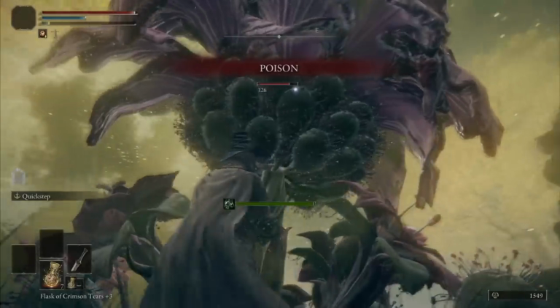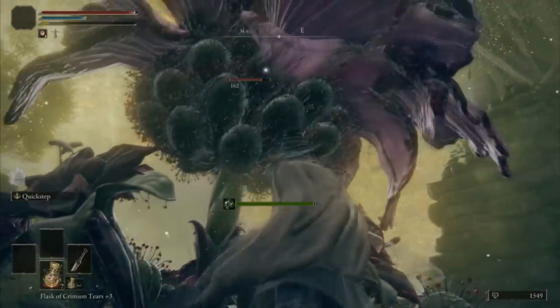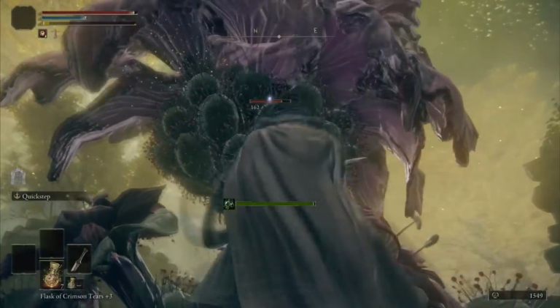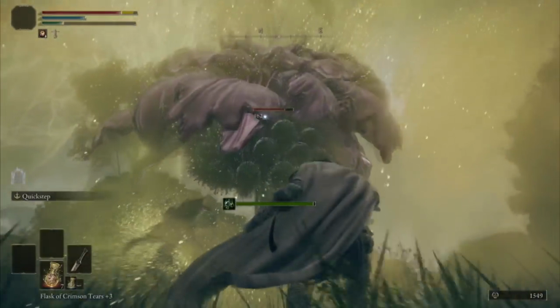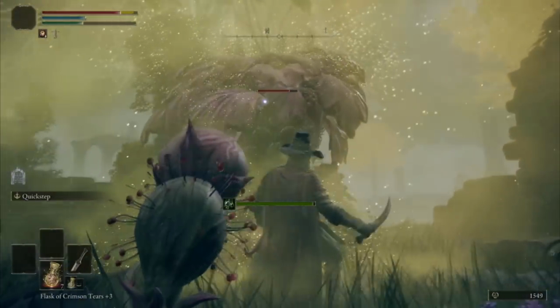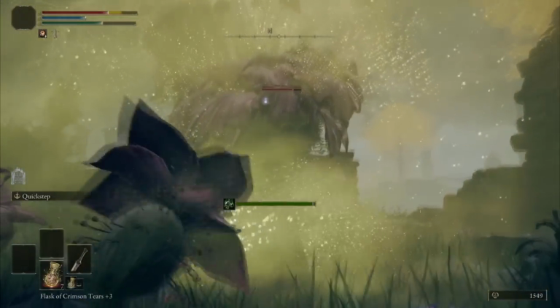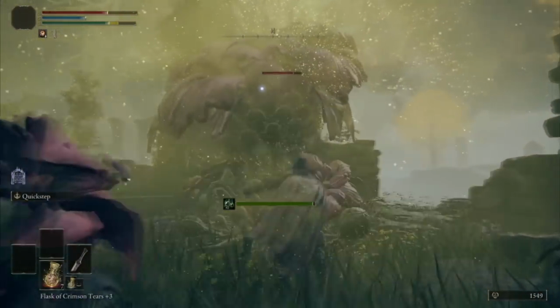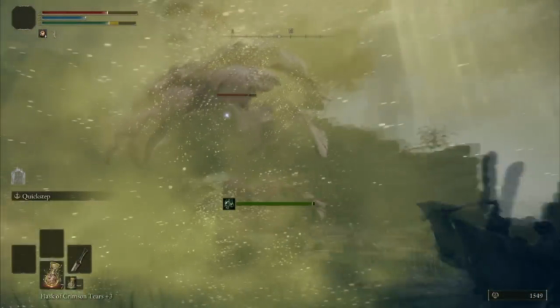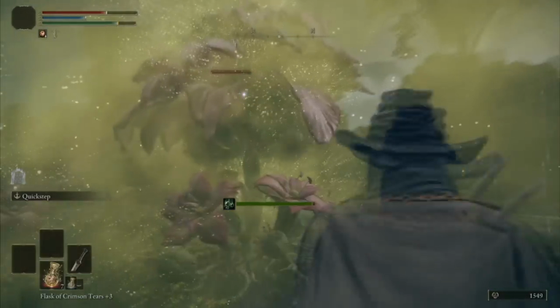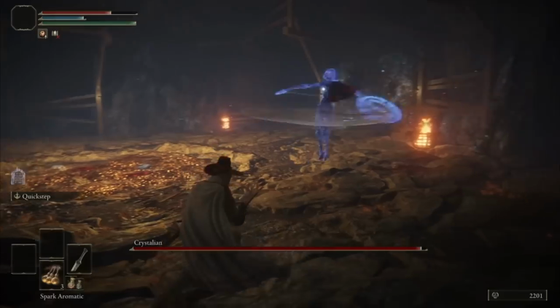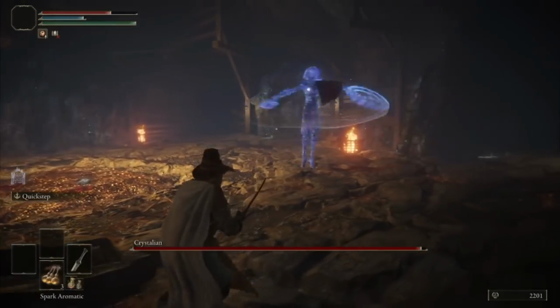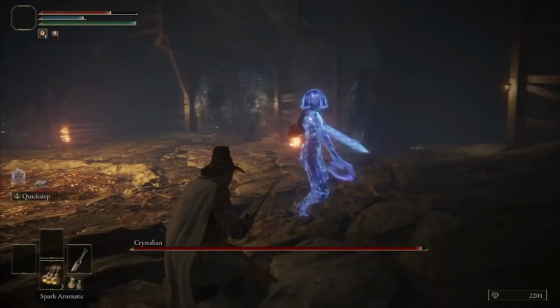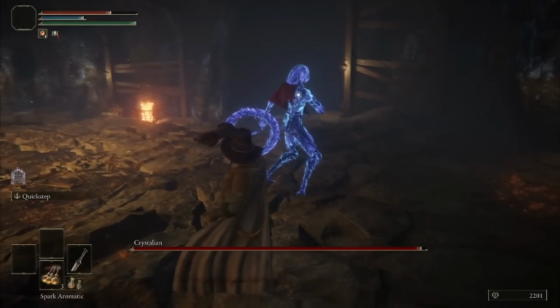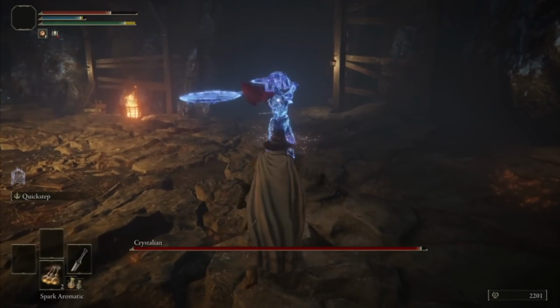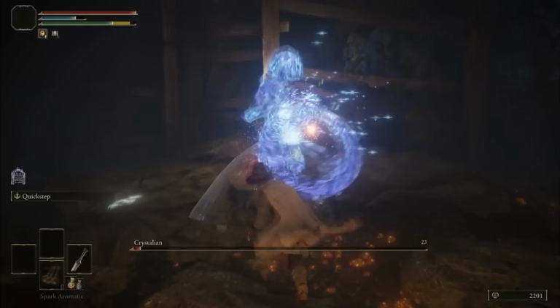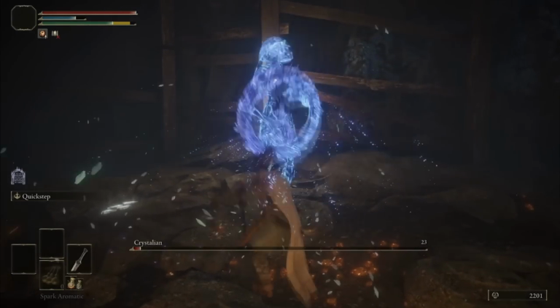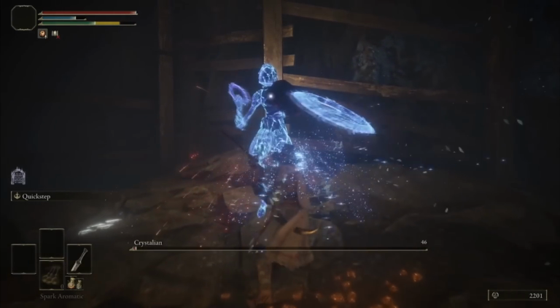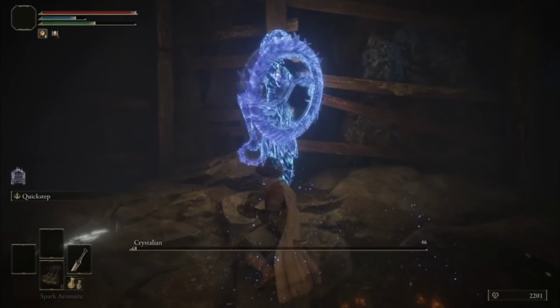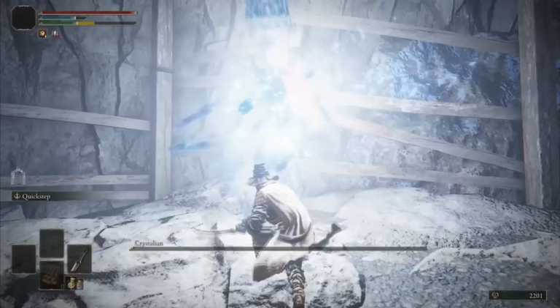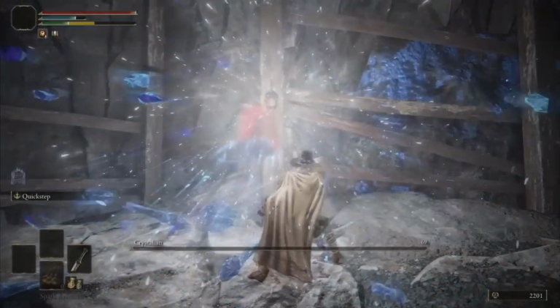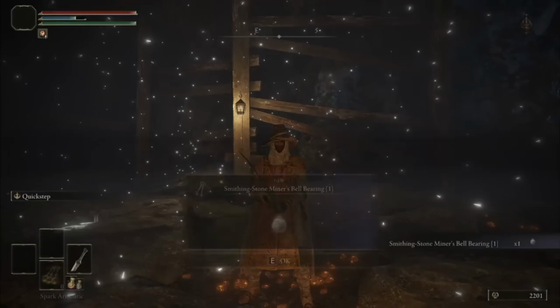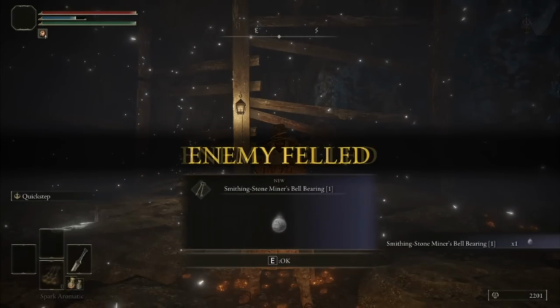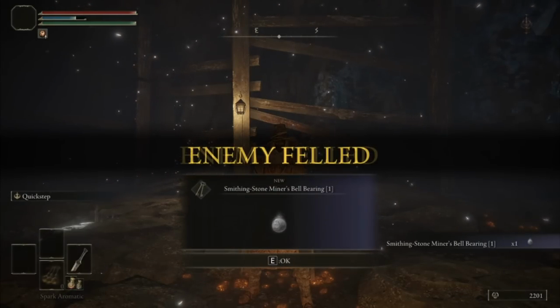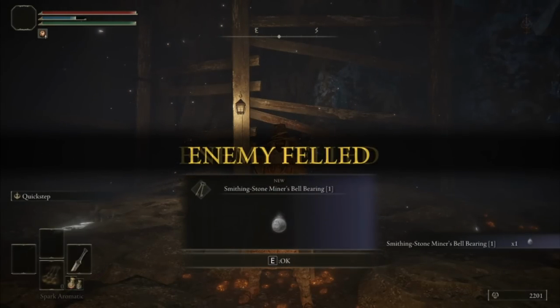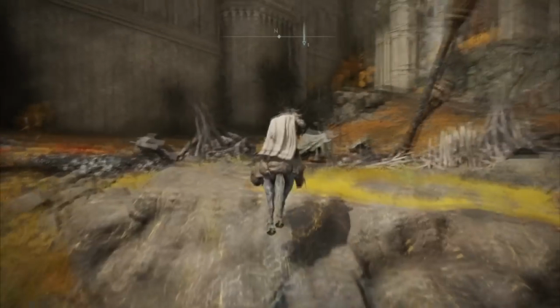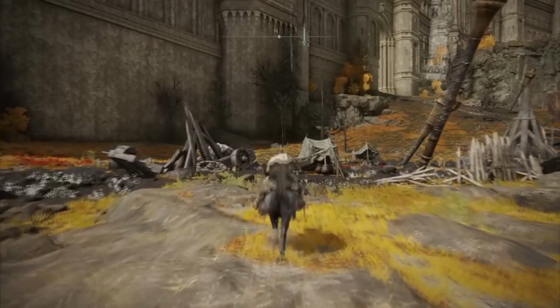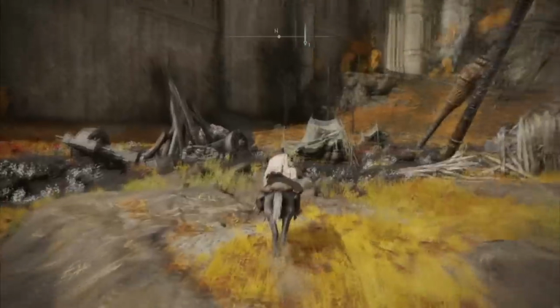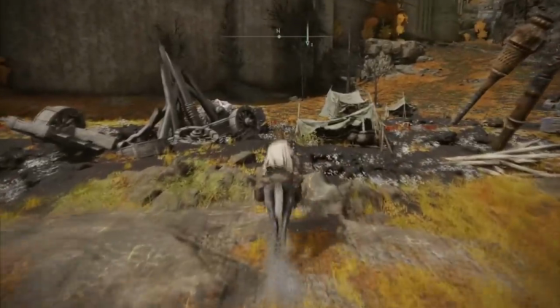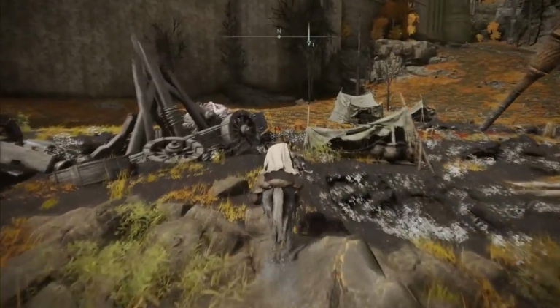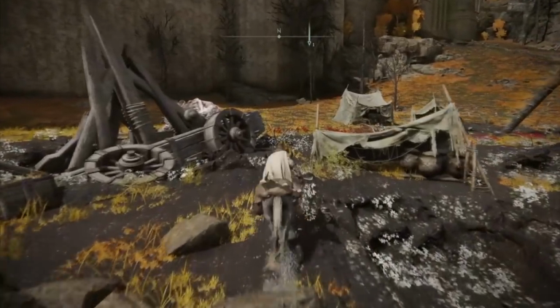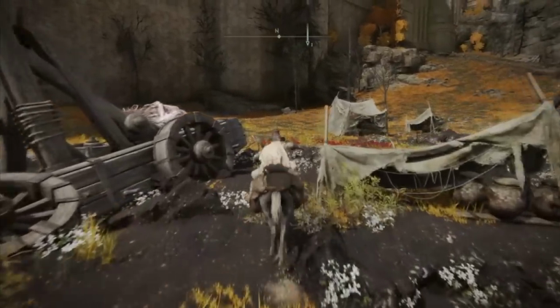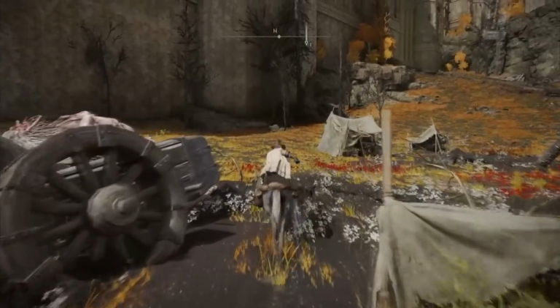The flower has an enormous health bar so this will take some time just to get one. In the meantime, I also acquired the Smithing Stone Bell Bearing by killing the Crystalians. The dagger turned out to be weaker than expected, but that's okay. For now I only have 5 perfume bottles and I think I want to try it with Margit.